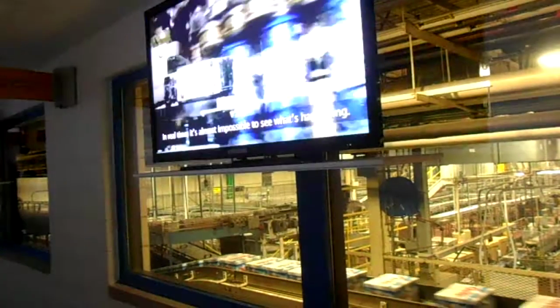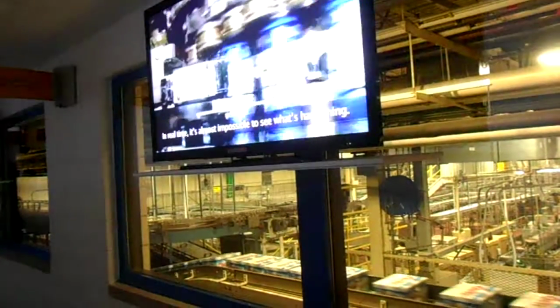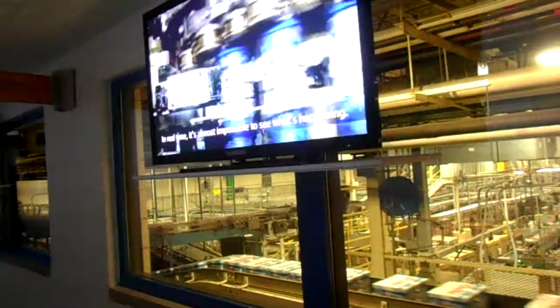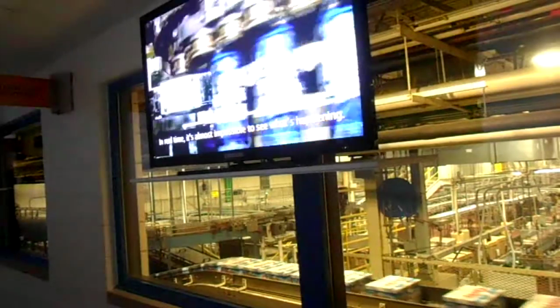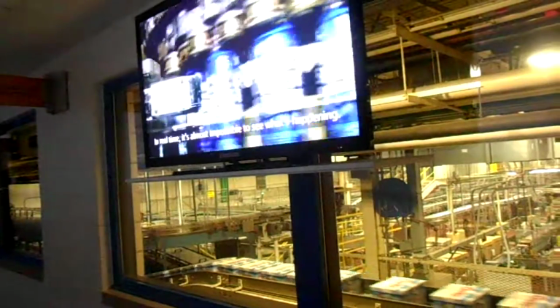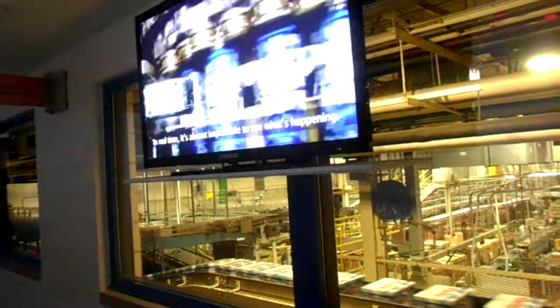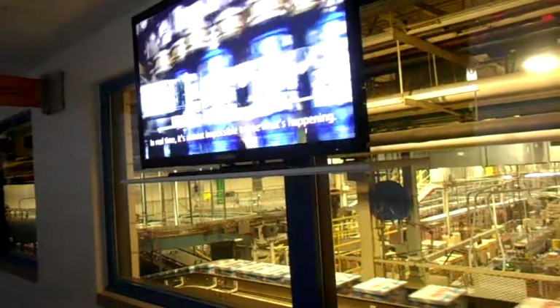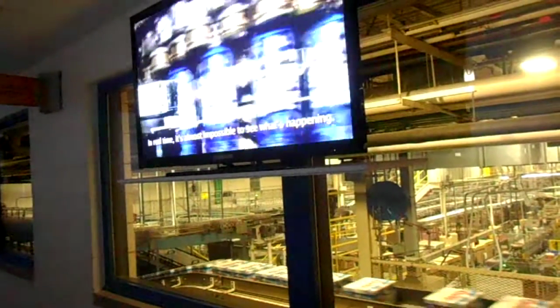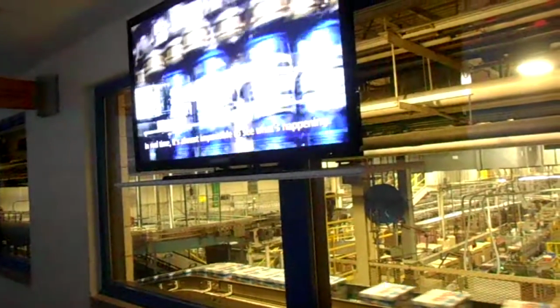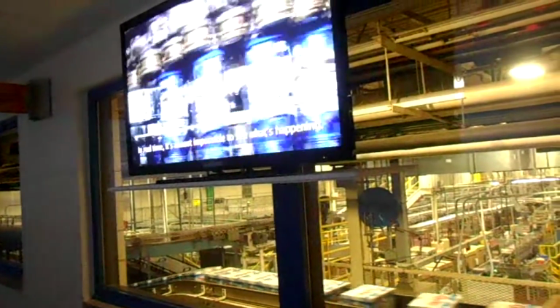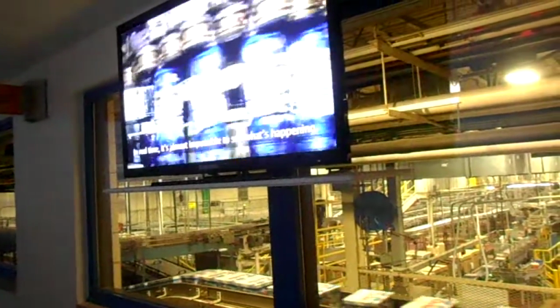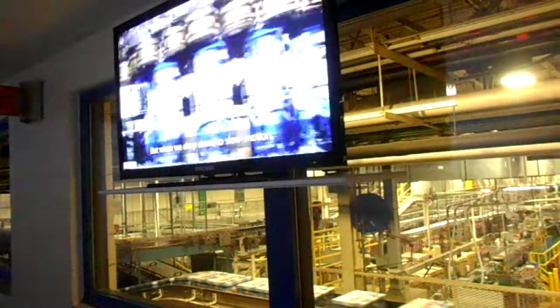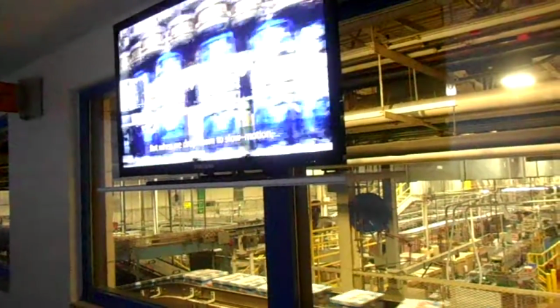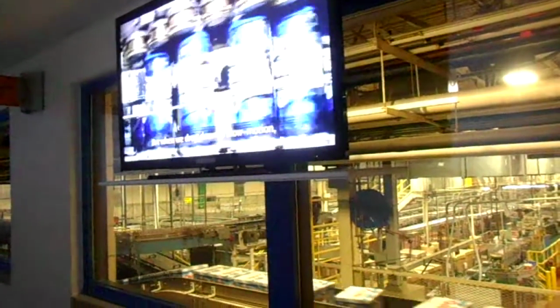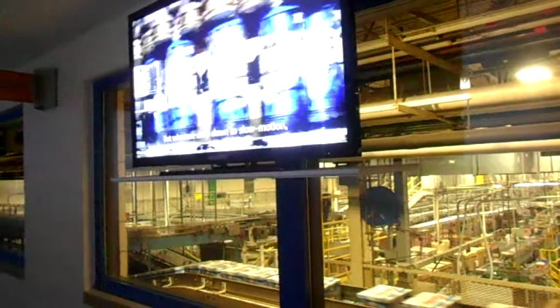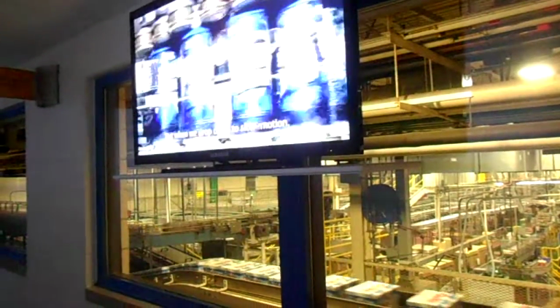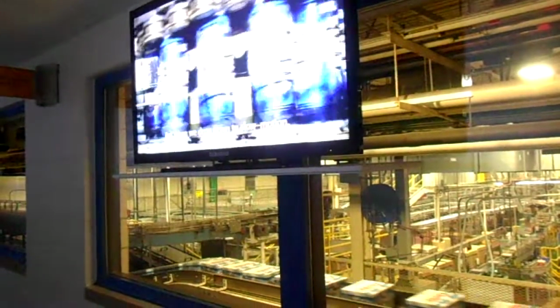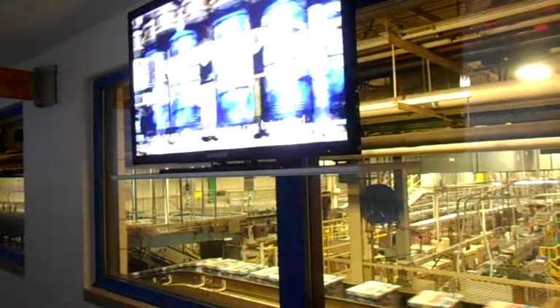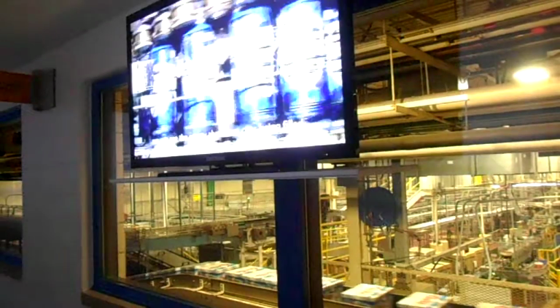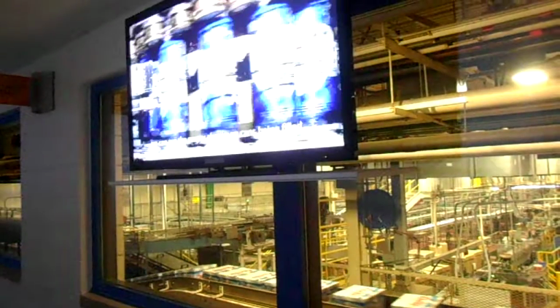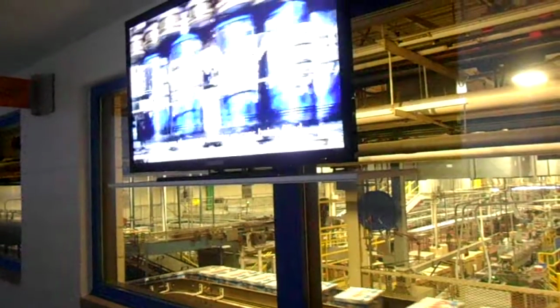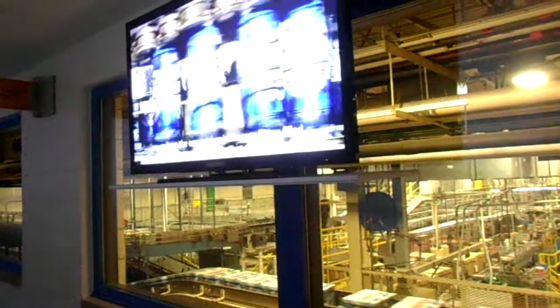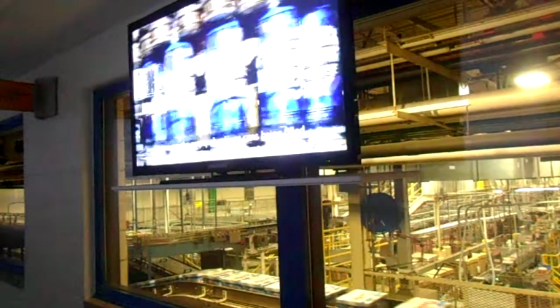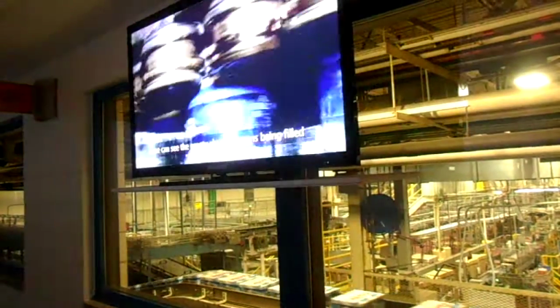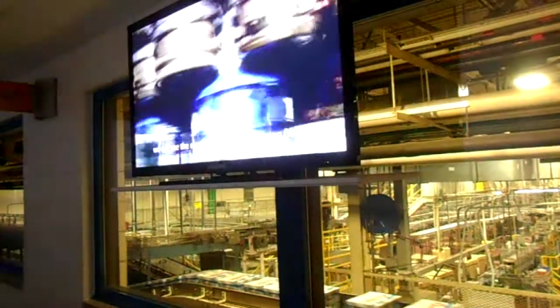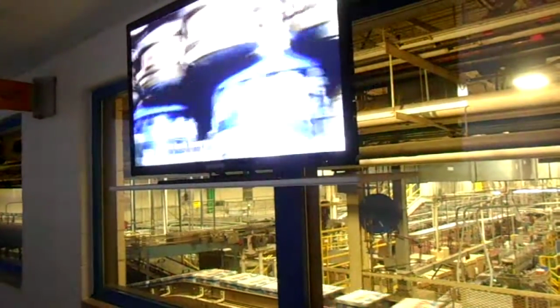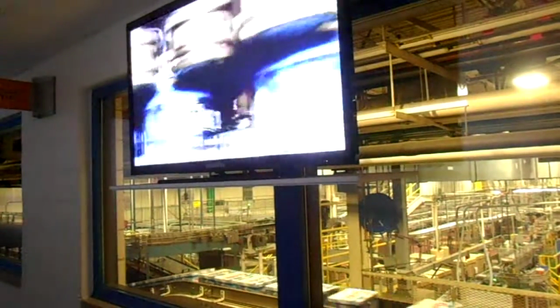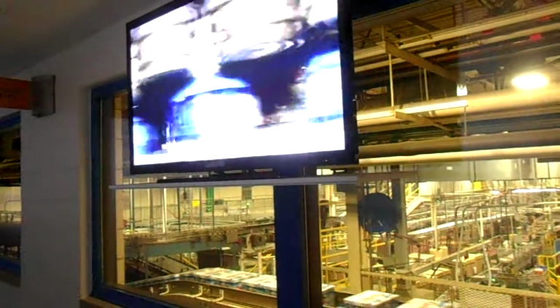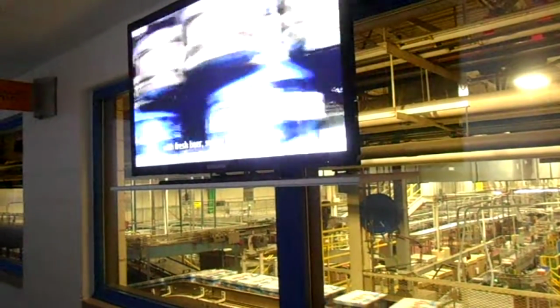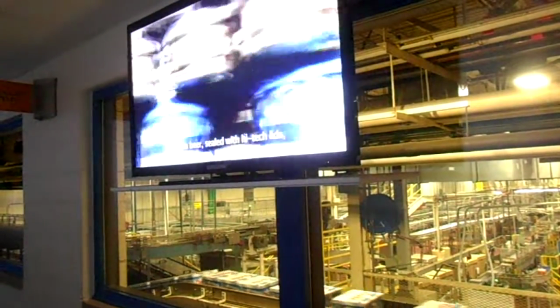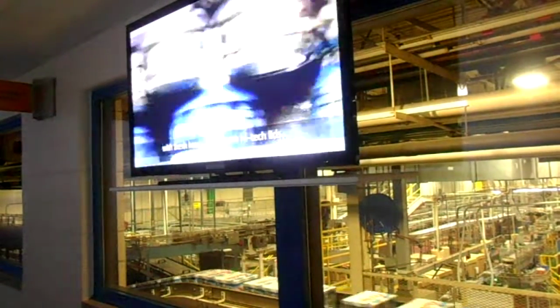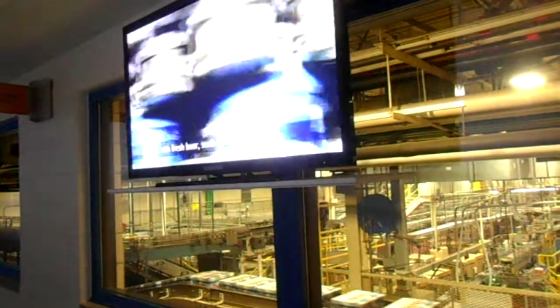In real time, it's almost impossible to see what's happening. But when we drop down in slow motion, we can see the empty aluminum cans being filled with fresh beer and sealed with high-tech lids.